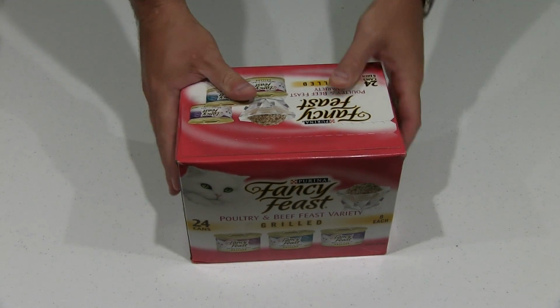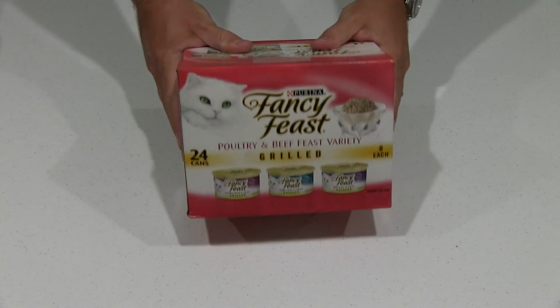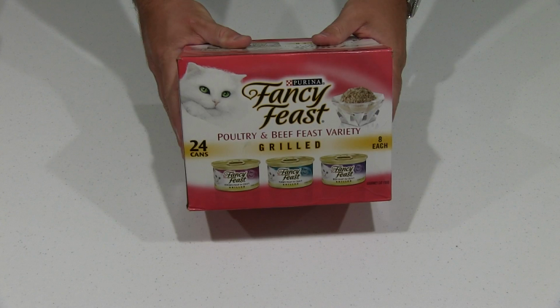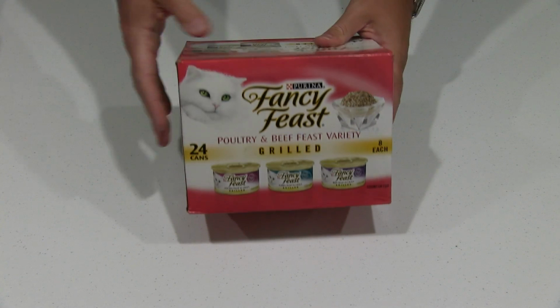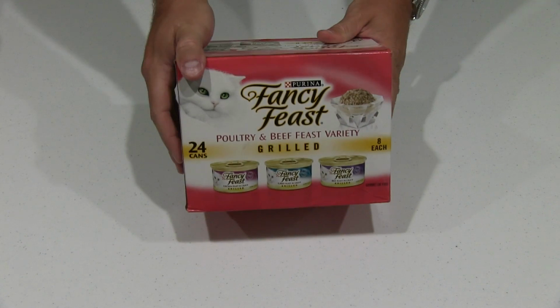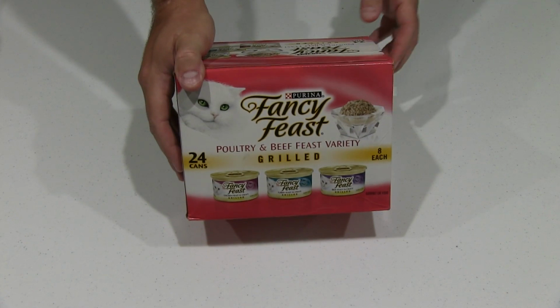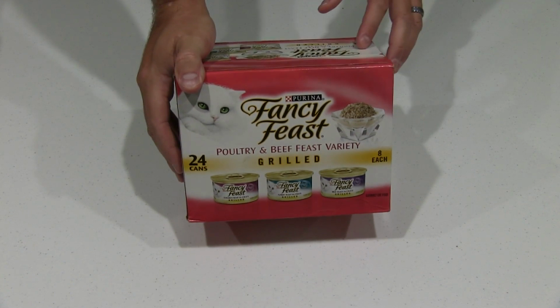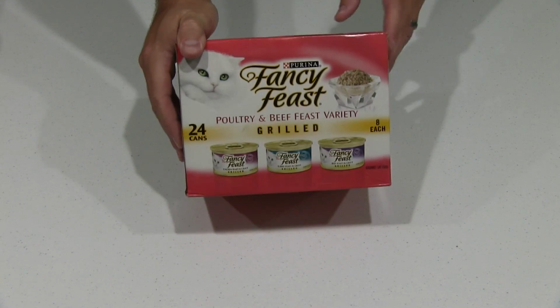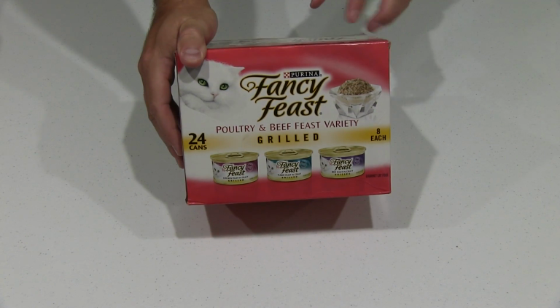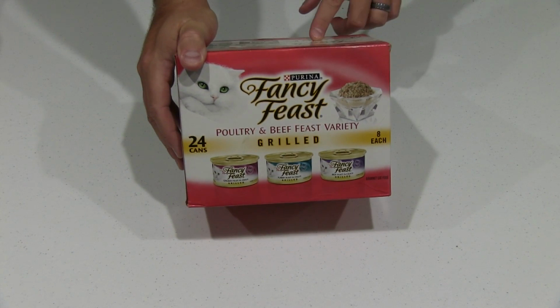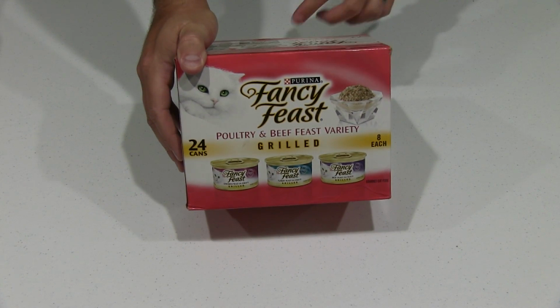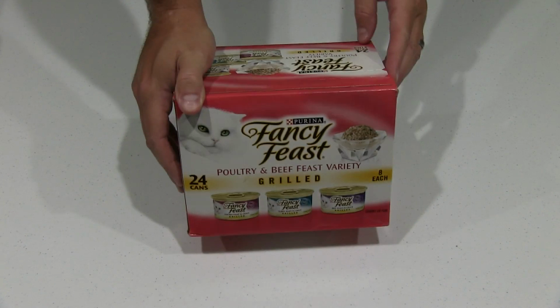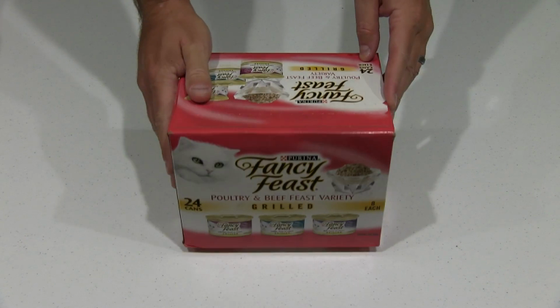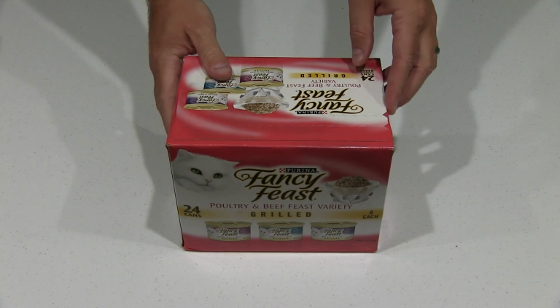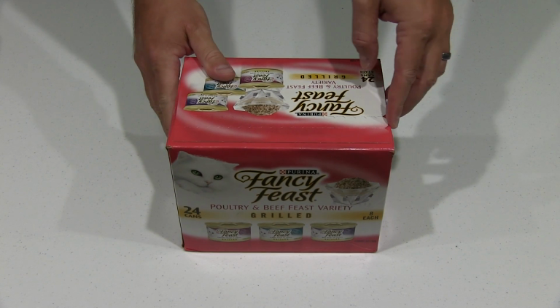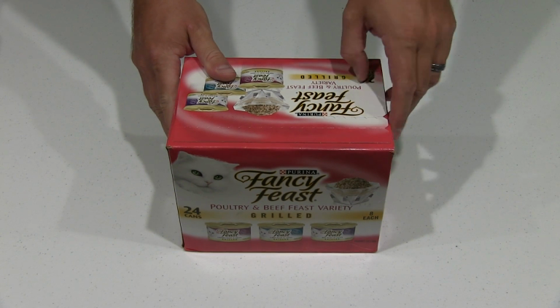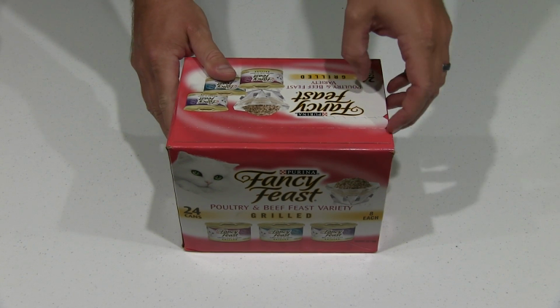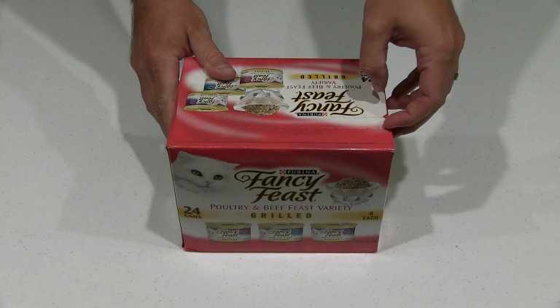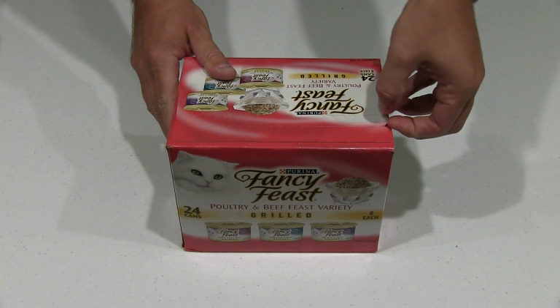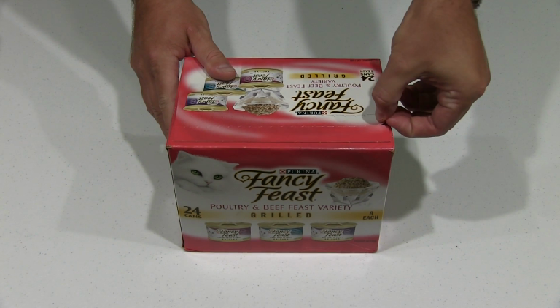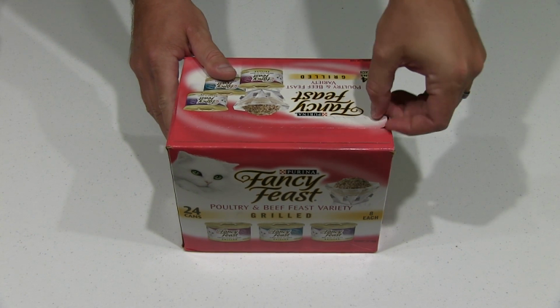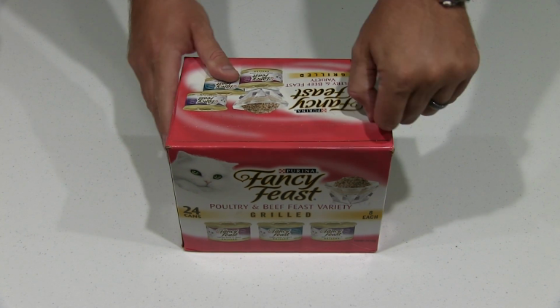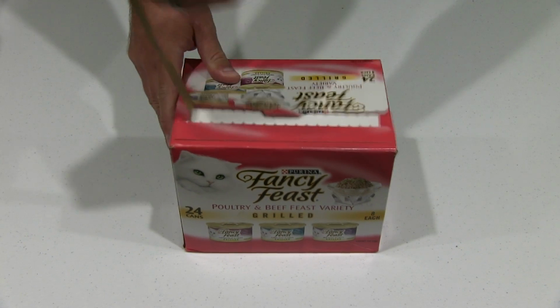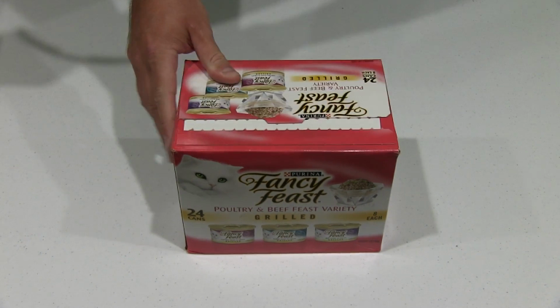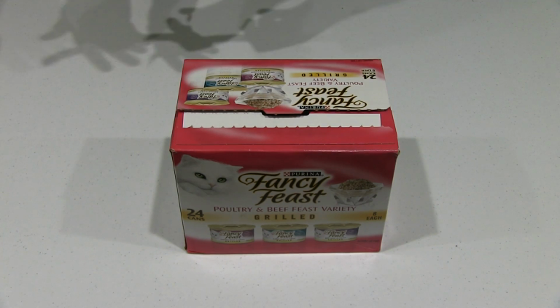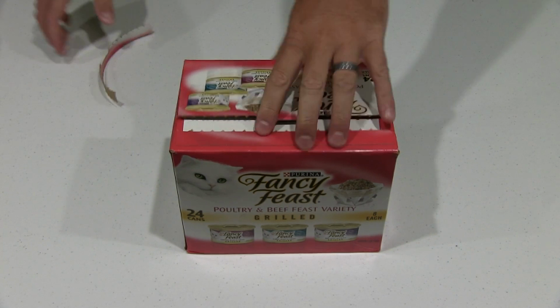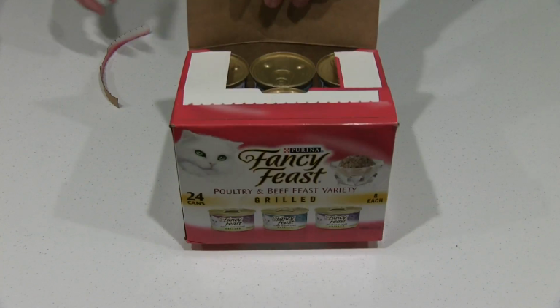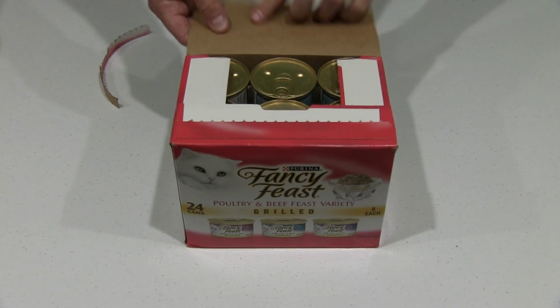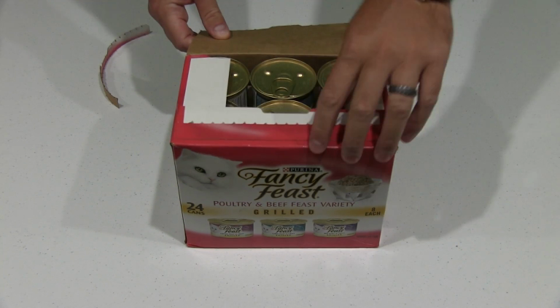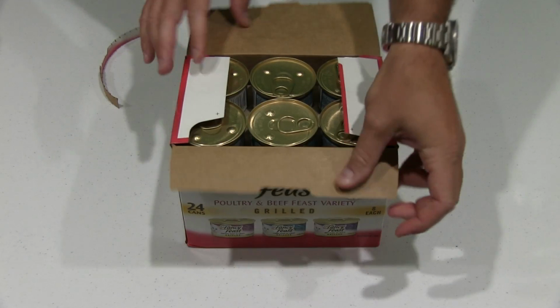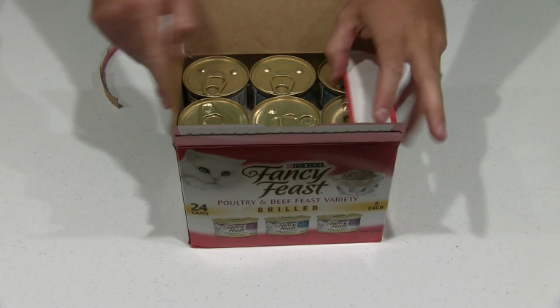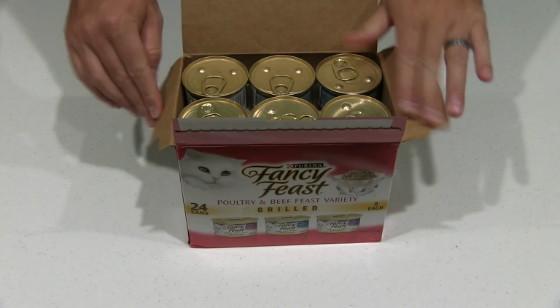Hey y'all, iRick Scott here. Want to do an unboxing of the Fancy Feast poultry and beef variety — it's 24 cans. Sean Coonery, the big Maine Coon cat, loves it. He loves to eat dry food as well, but this is something else he likes.